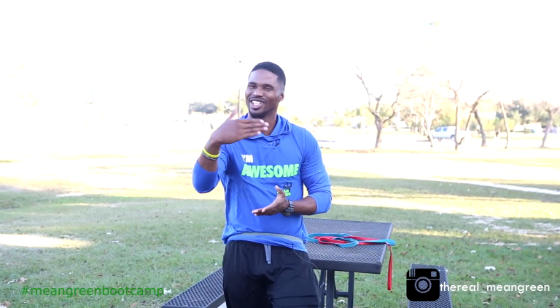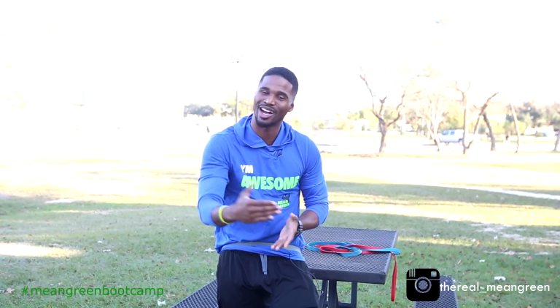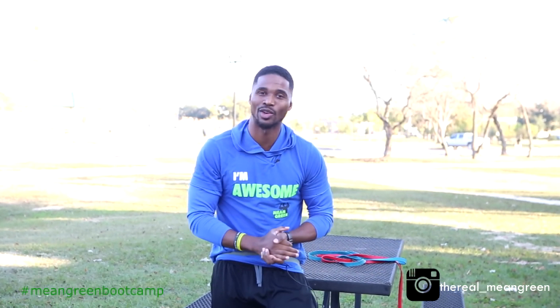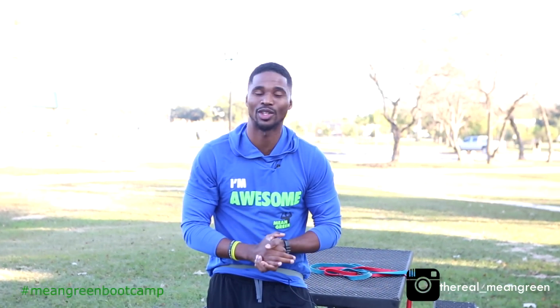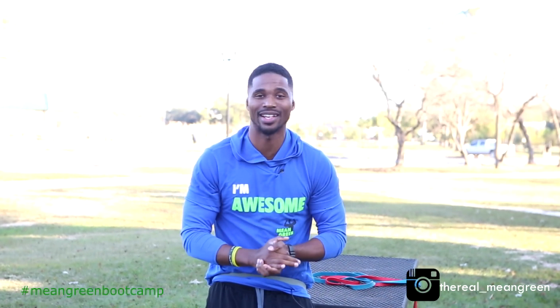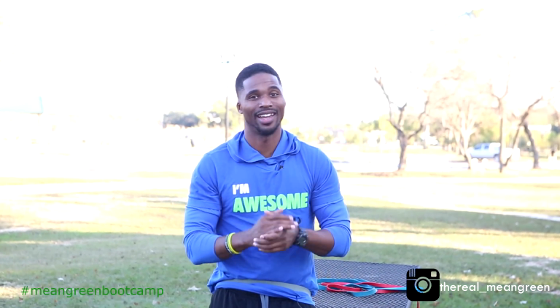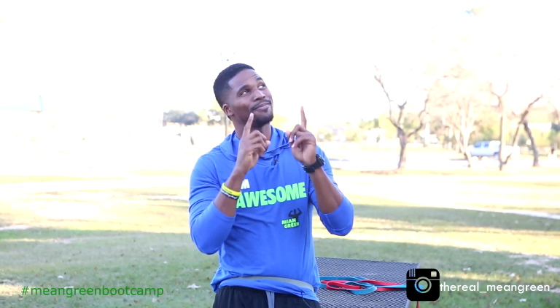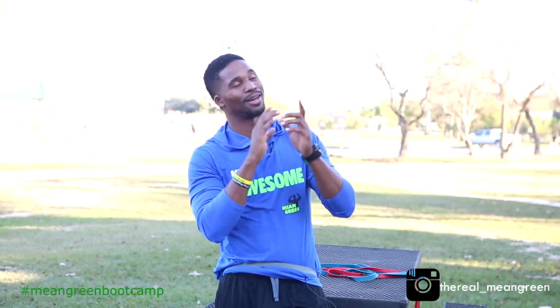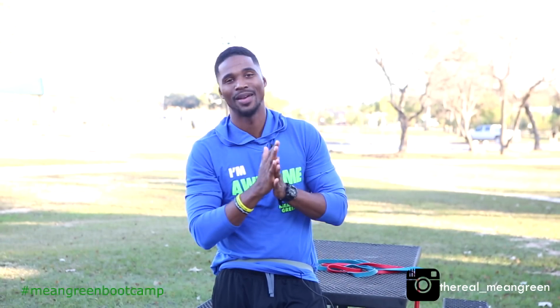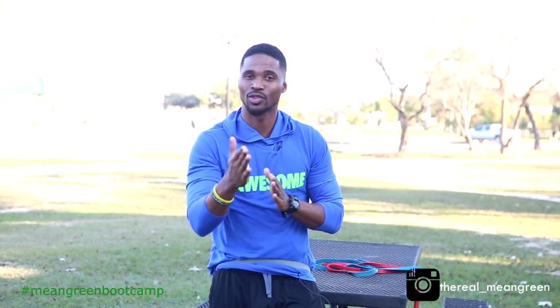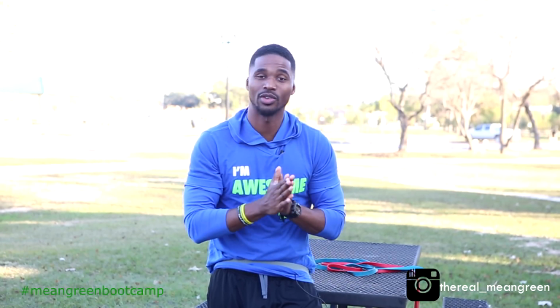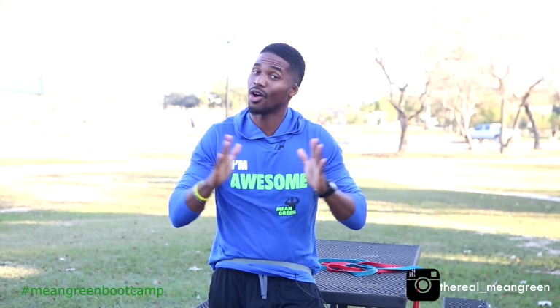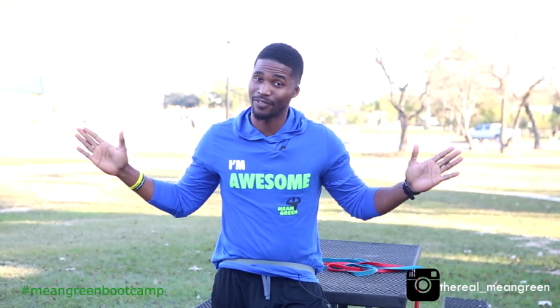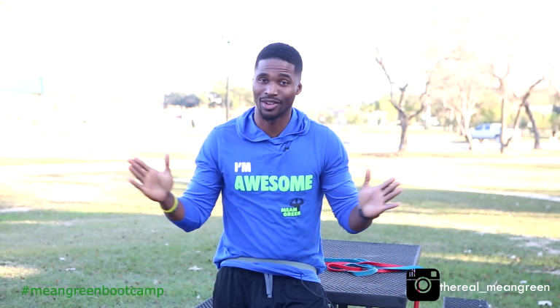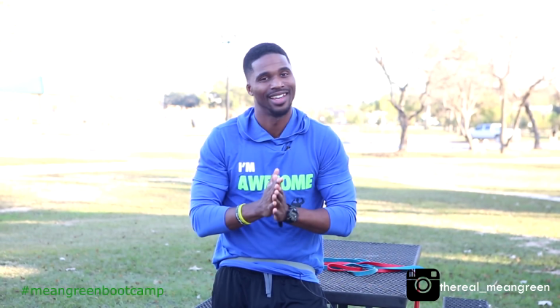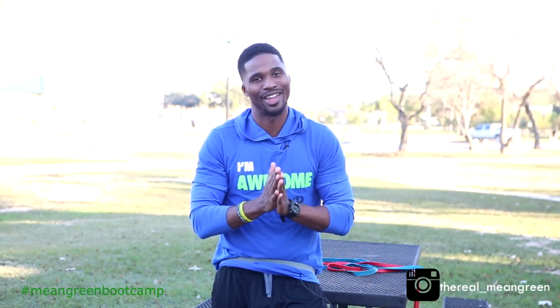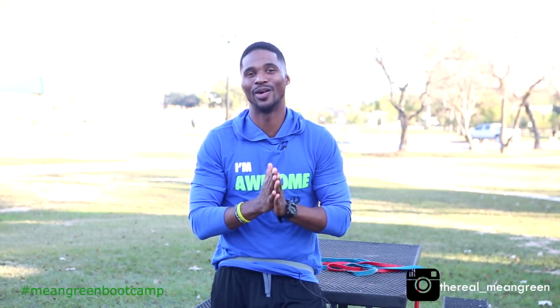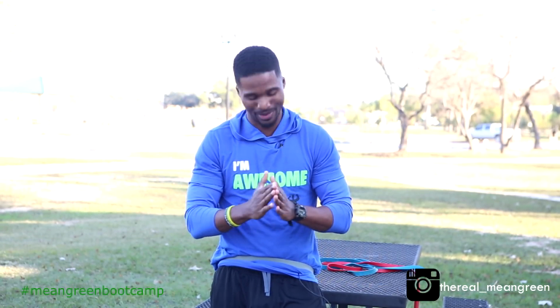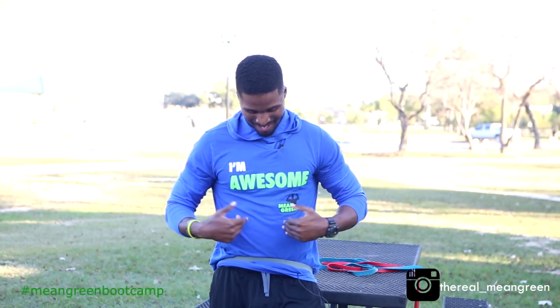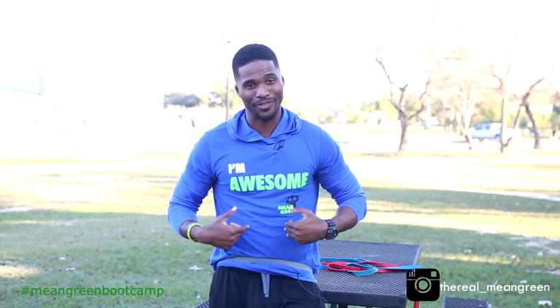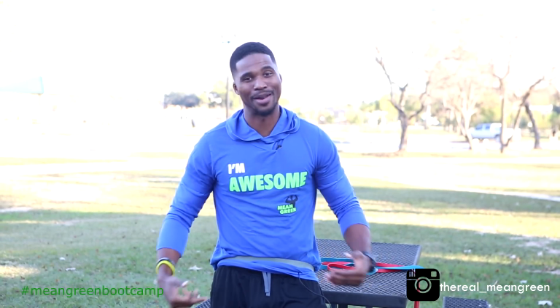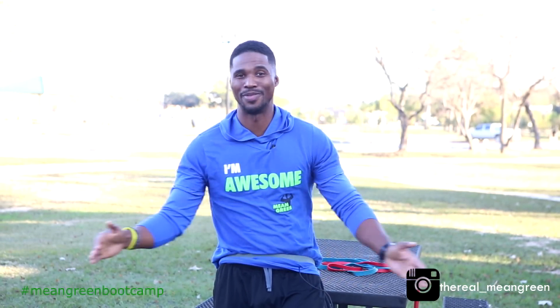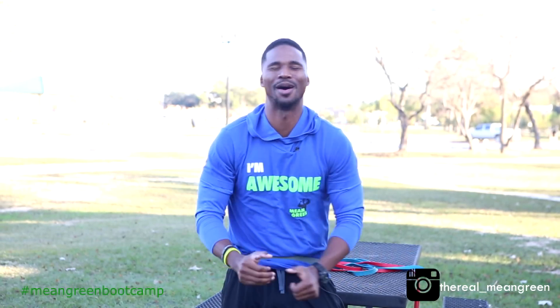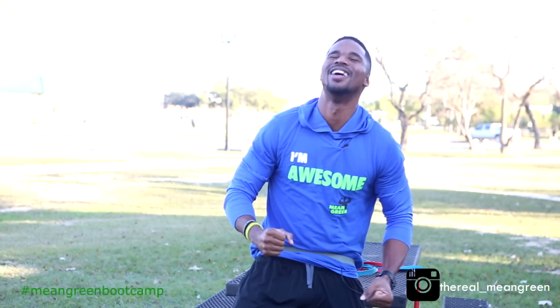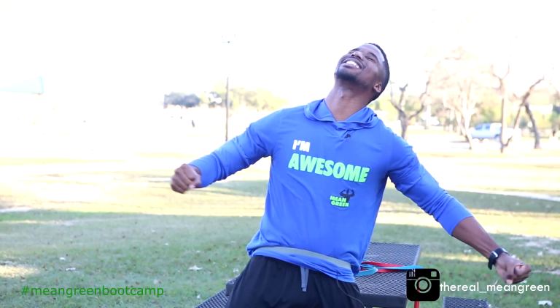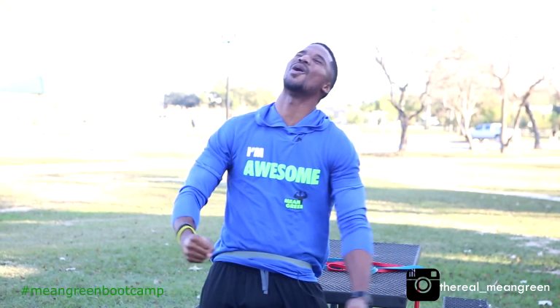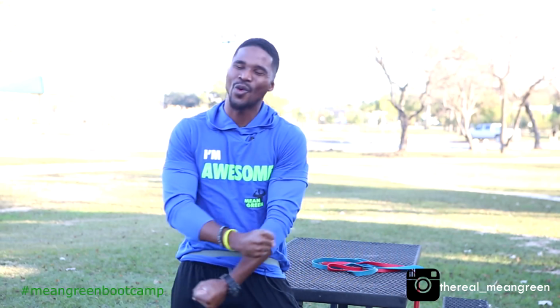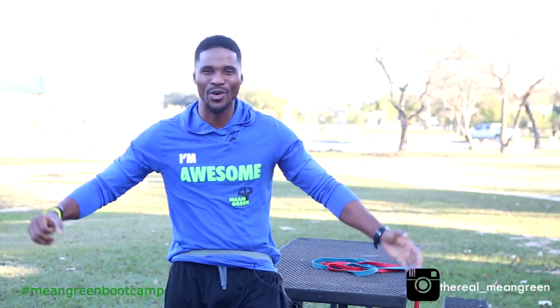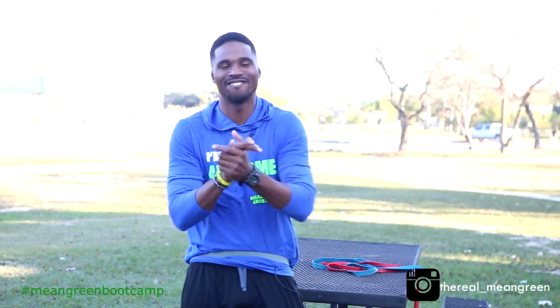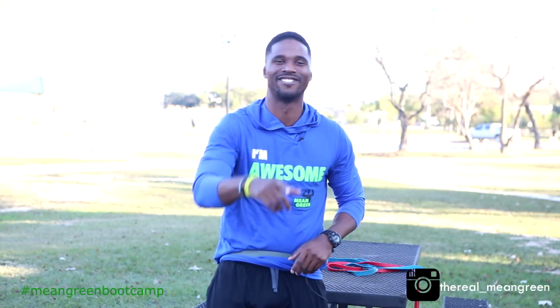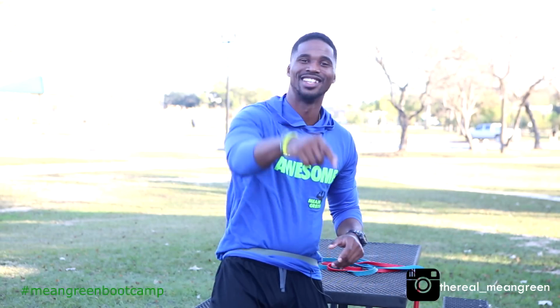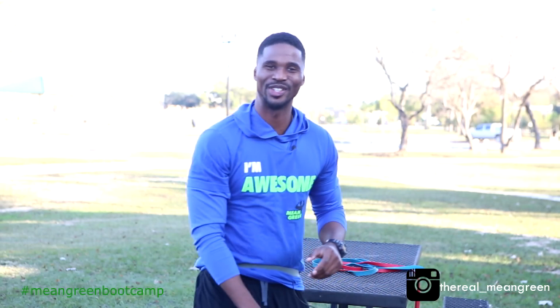Continue to comment so we know what to do next, and subscribe so you can get all of our videos. Come on, let's go. See you soon.